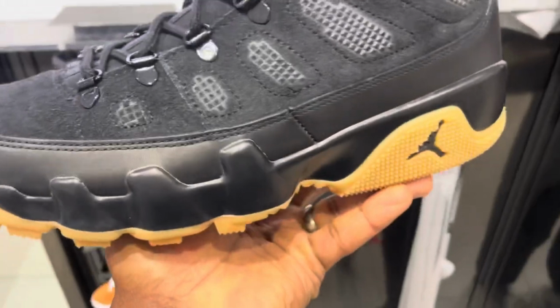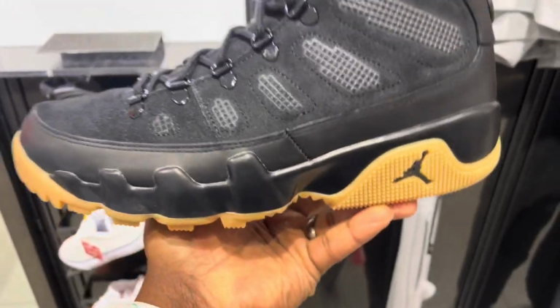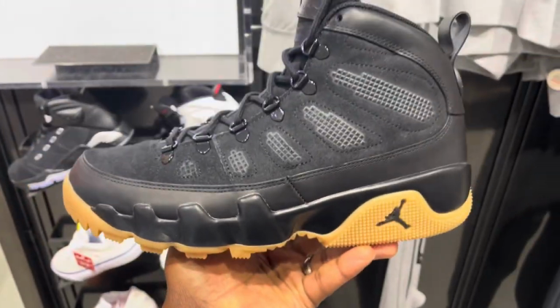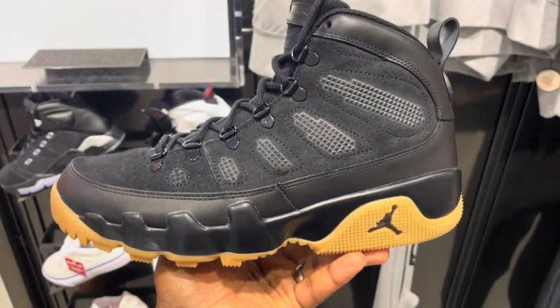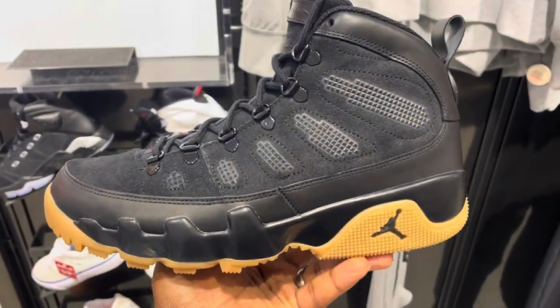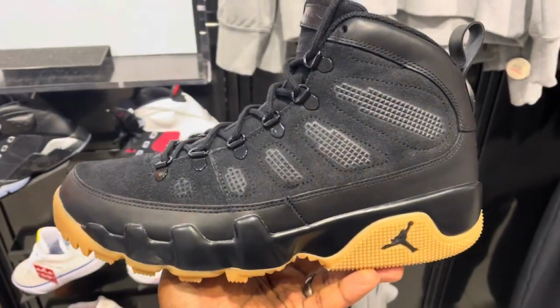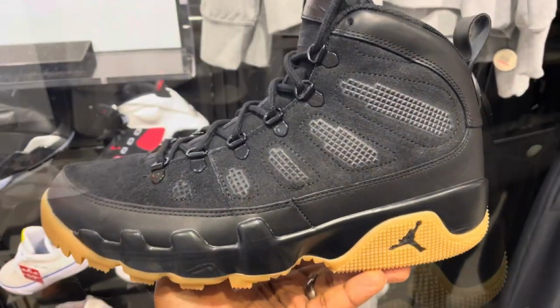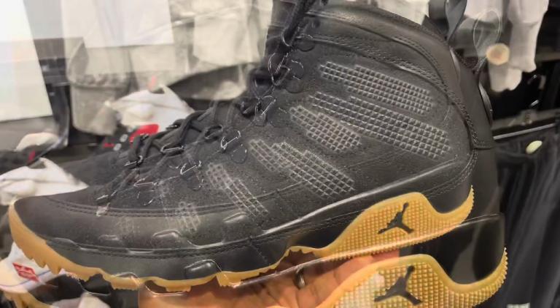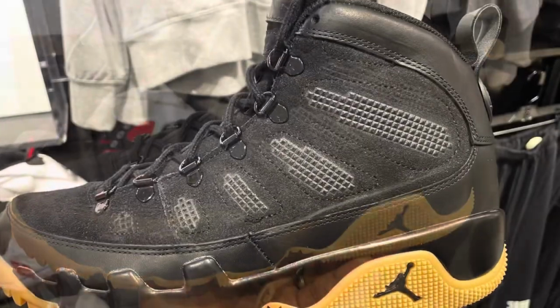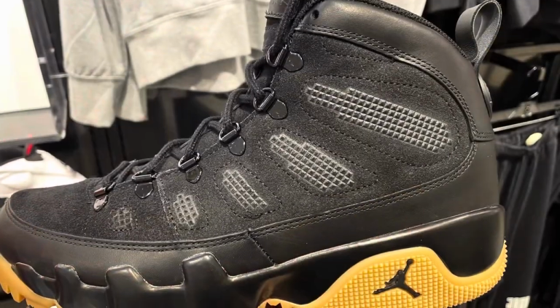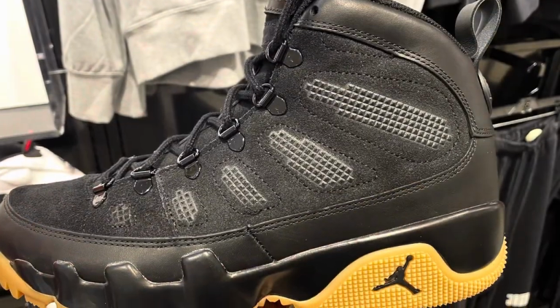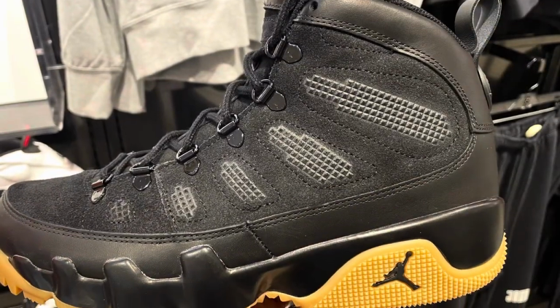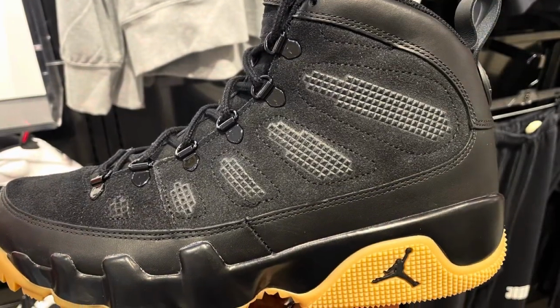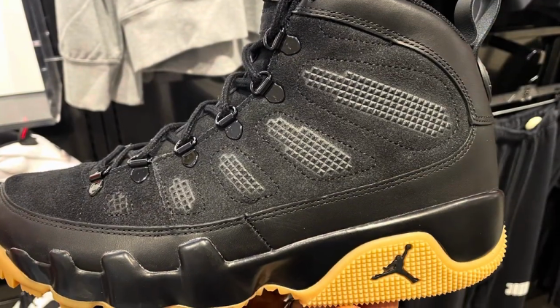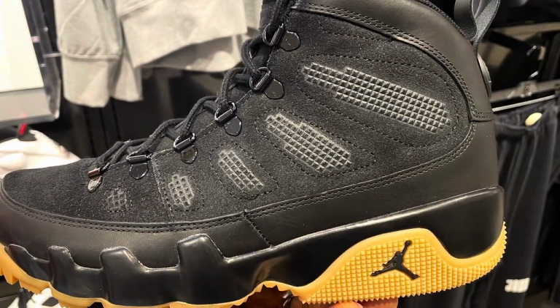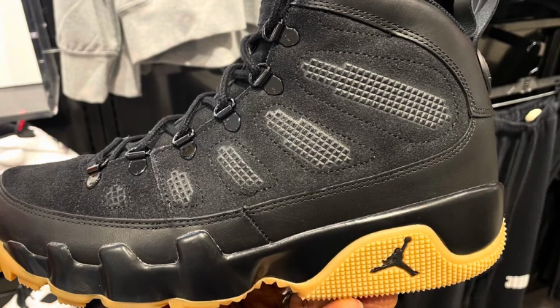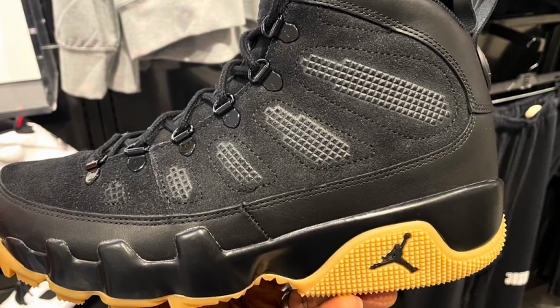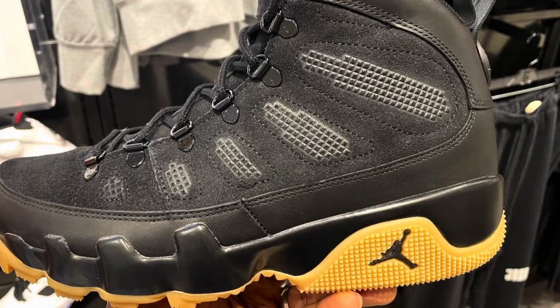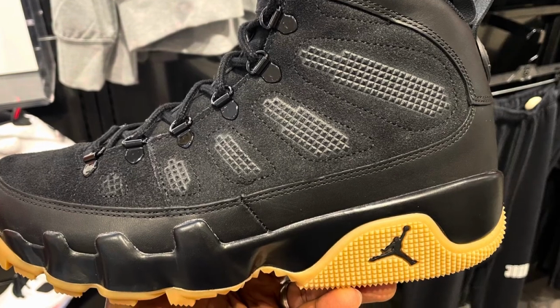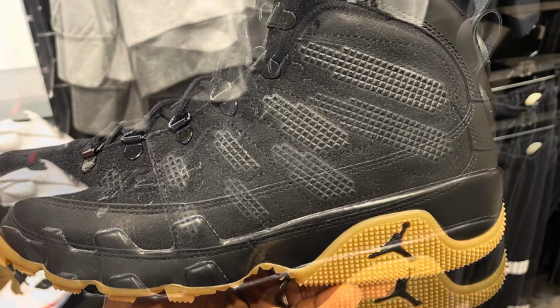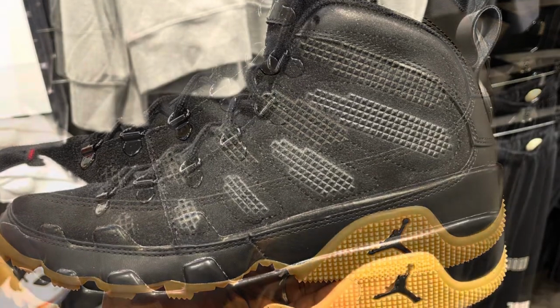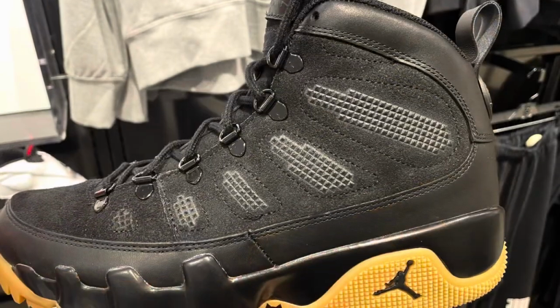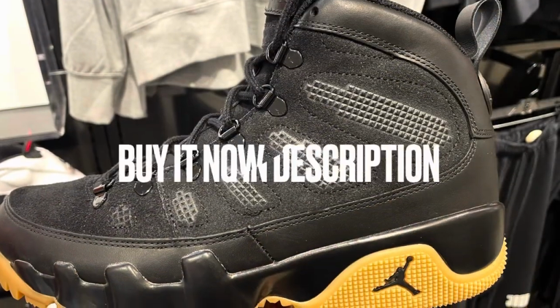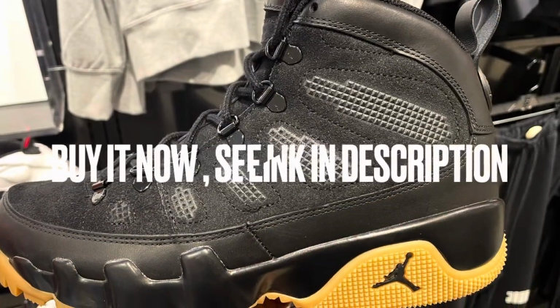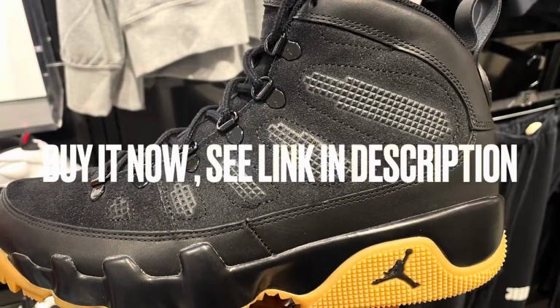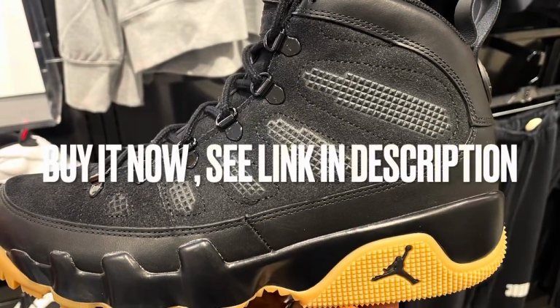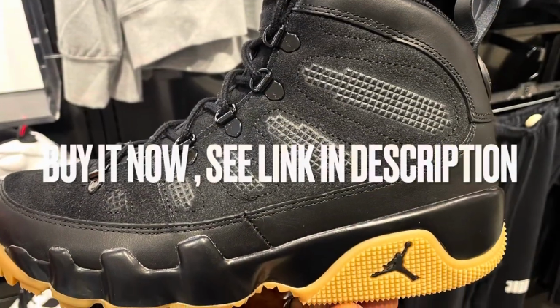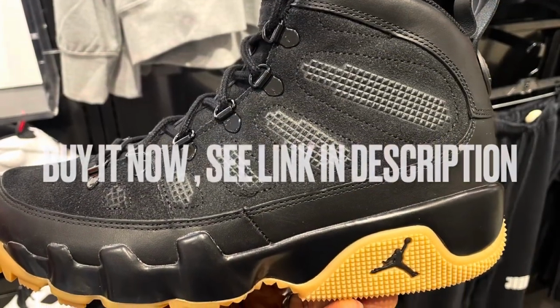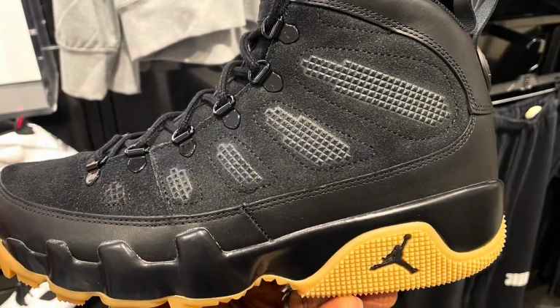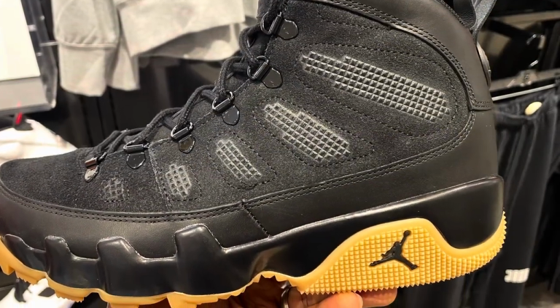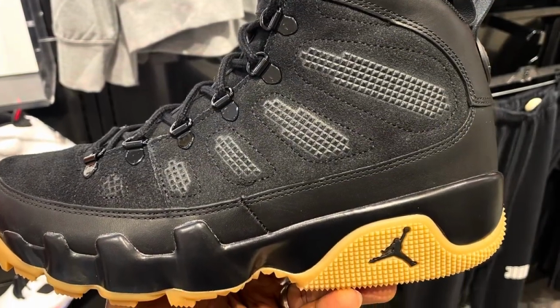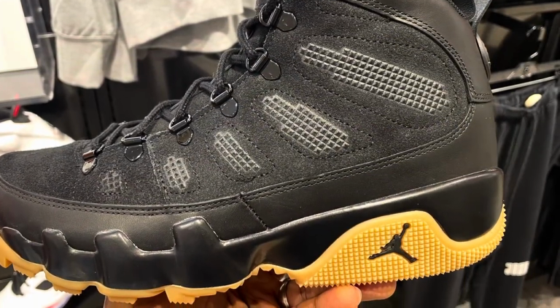The shoe is around $200 to $250. If you want to grab a pair, make sure you check the link in the description or just go to your local Foot Locker. Again, thanks for watching — this is MasterCakes.